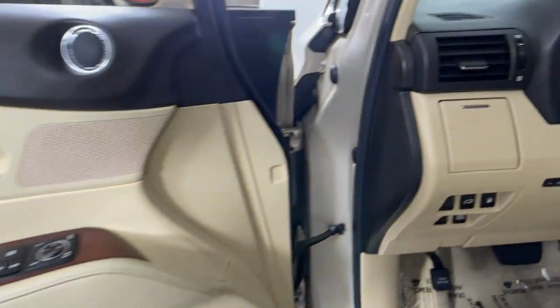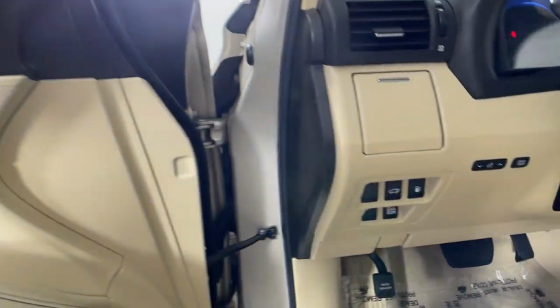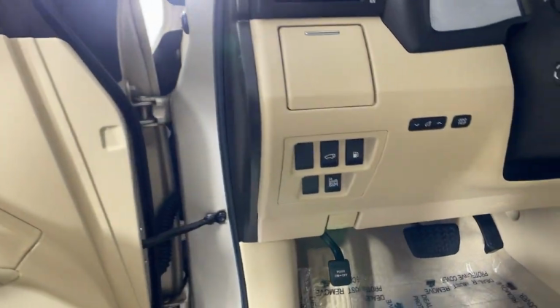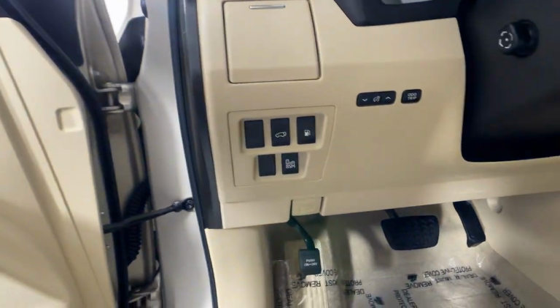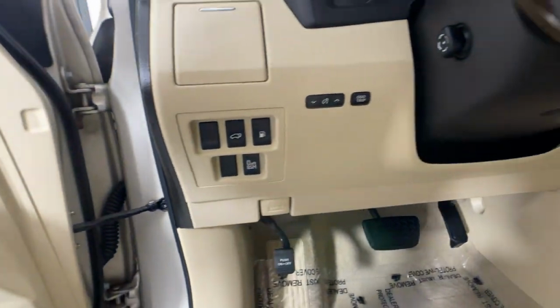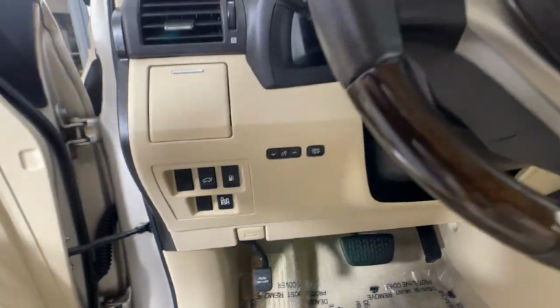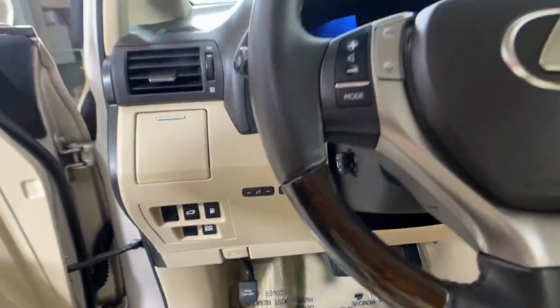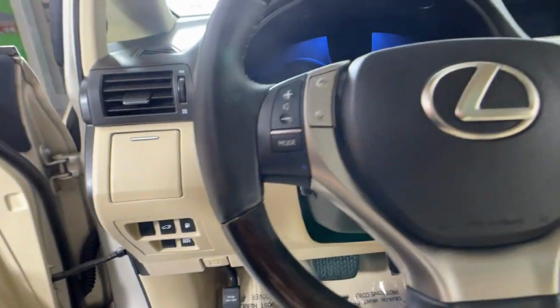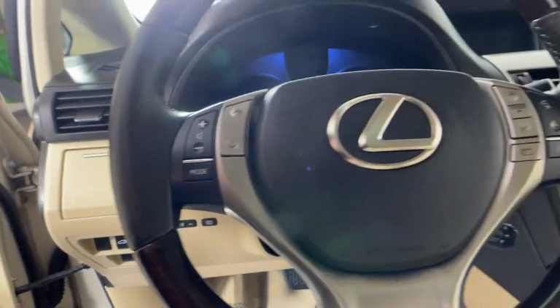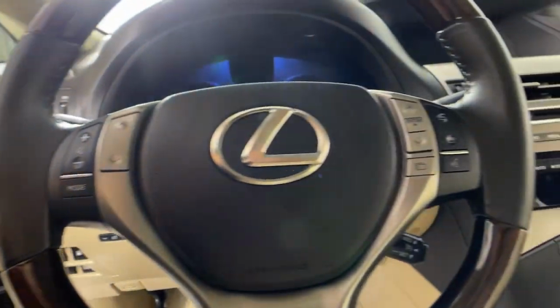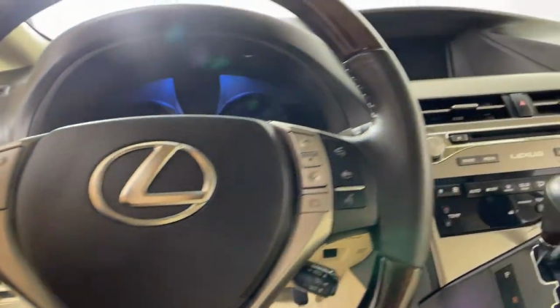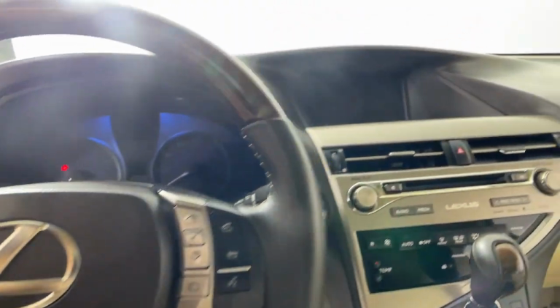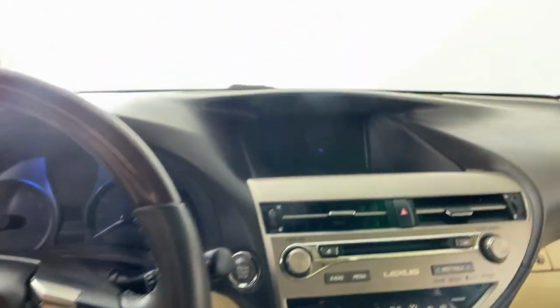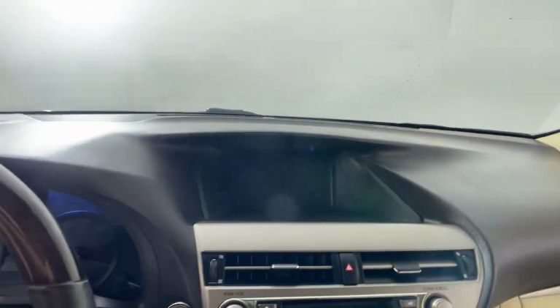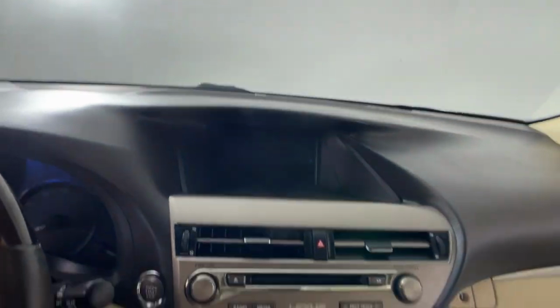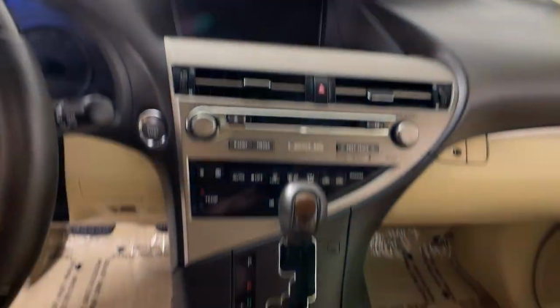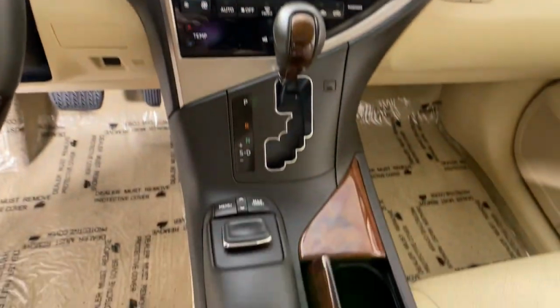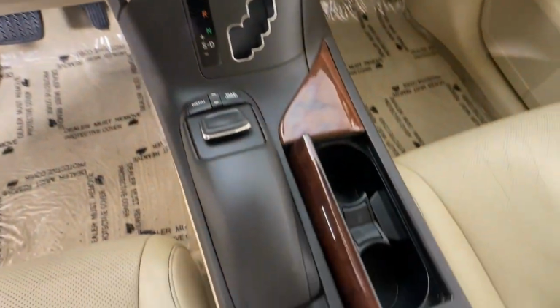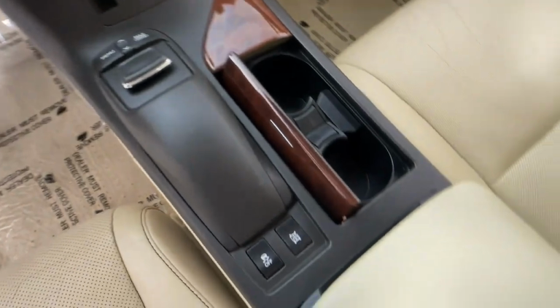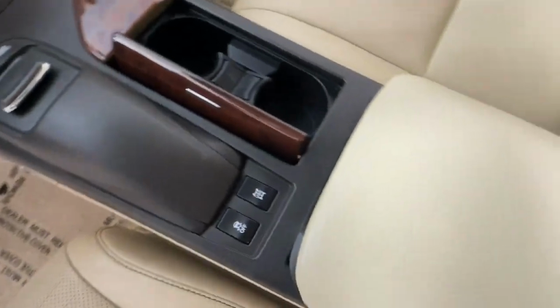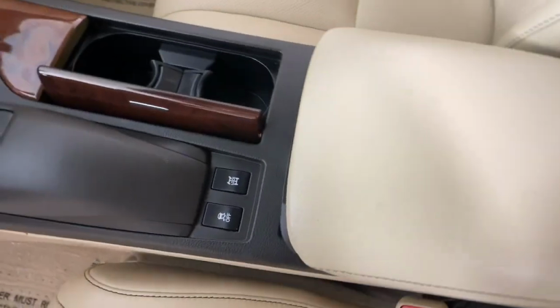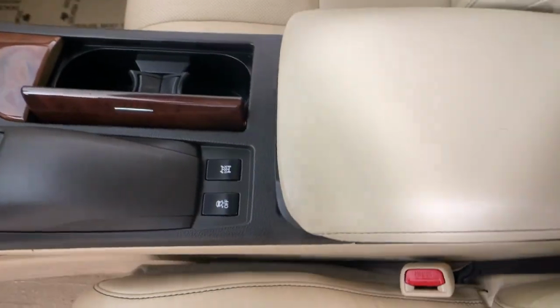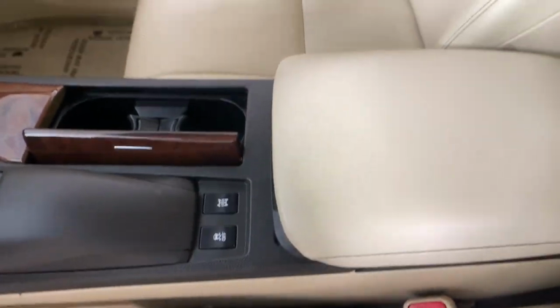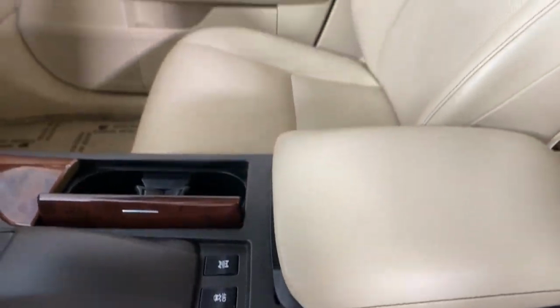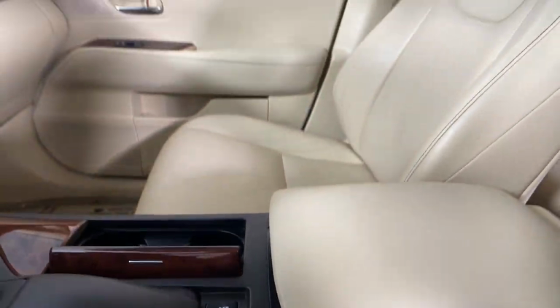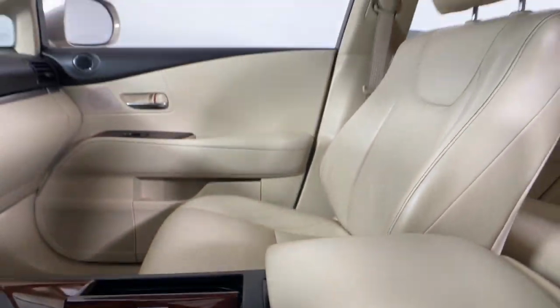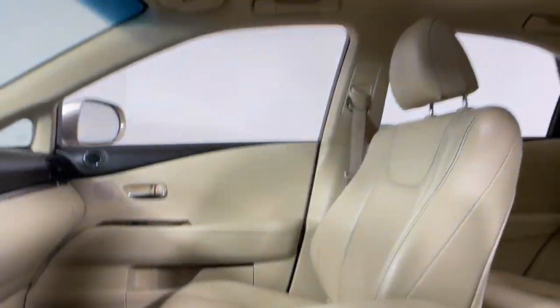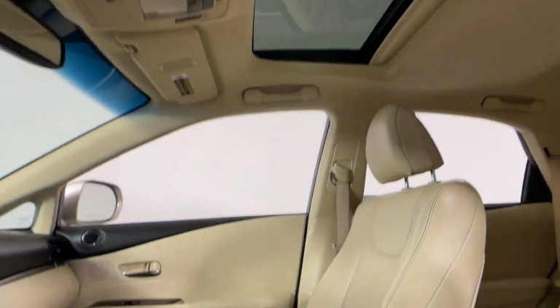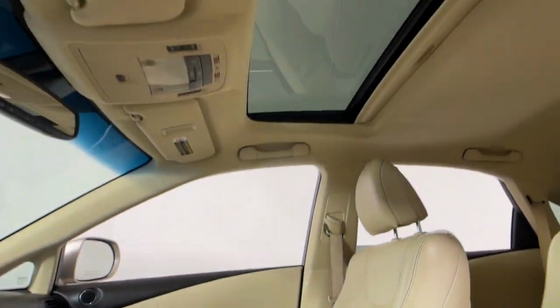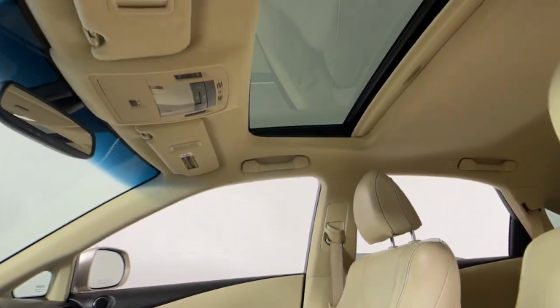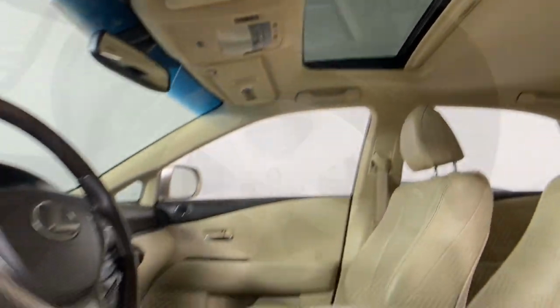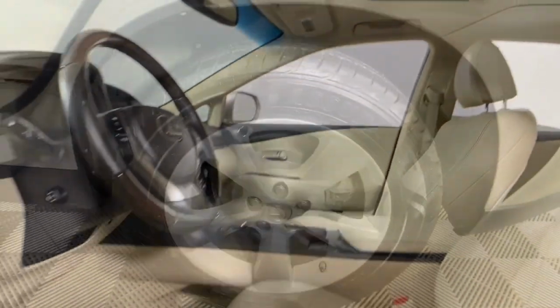From its peaceful high-end cabin to its flexible seating options and a host of desirable amenities, this SUV was designed to wow and delight.